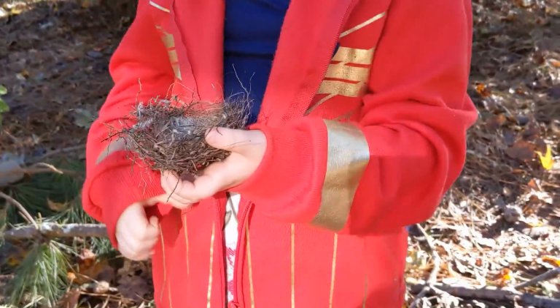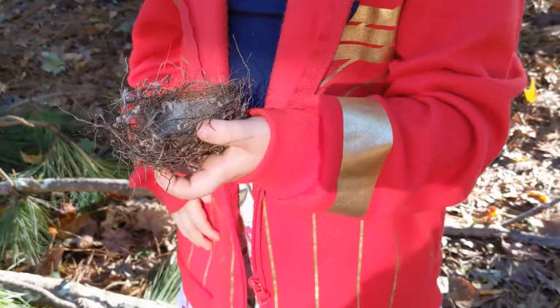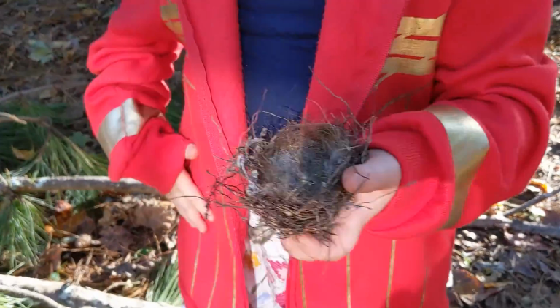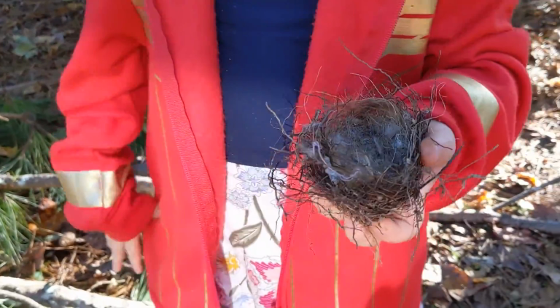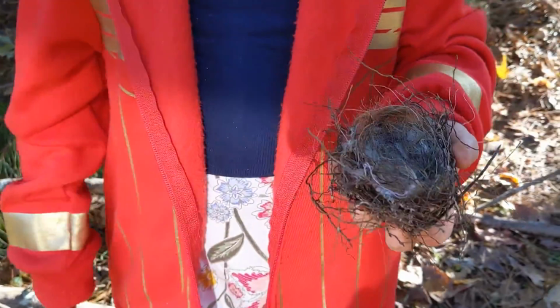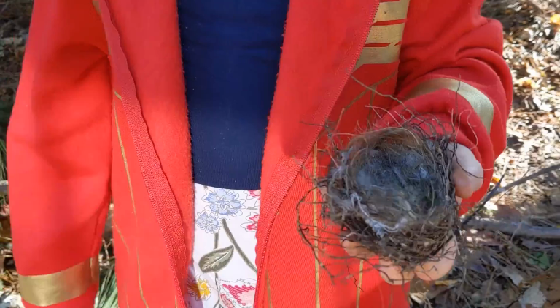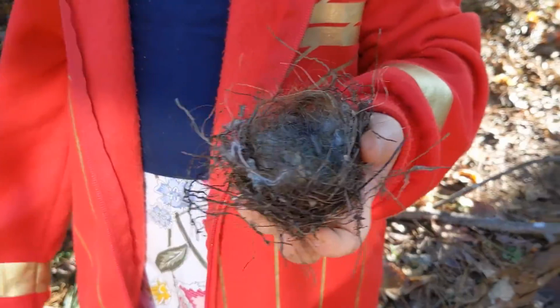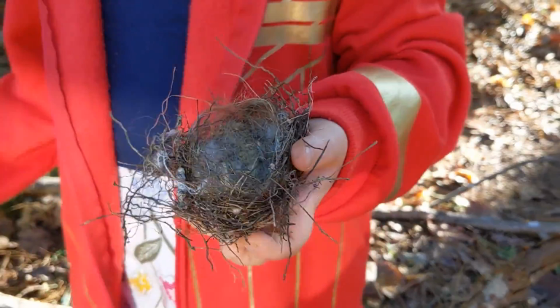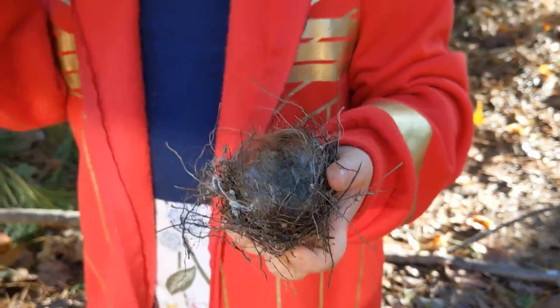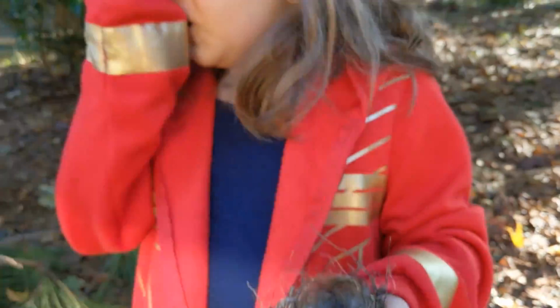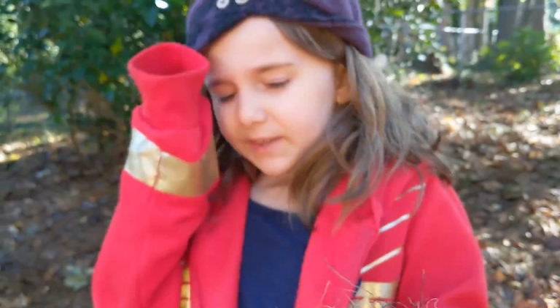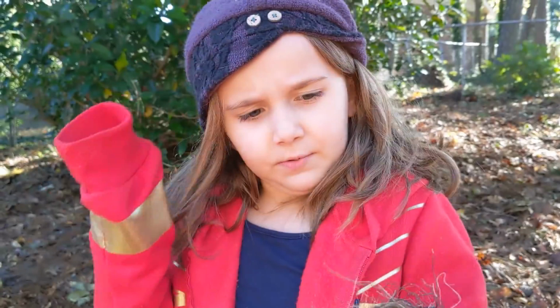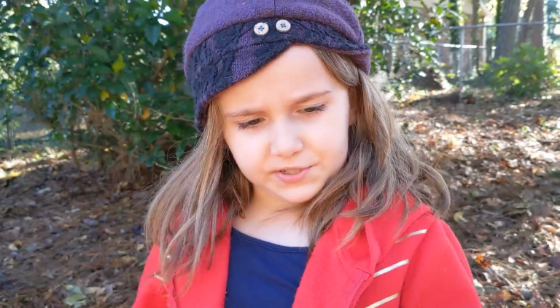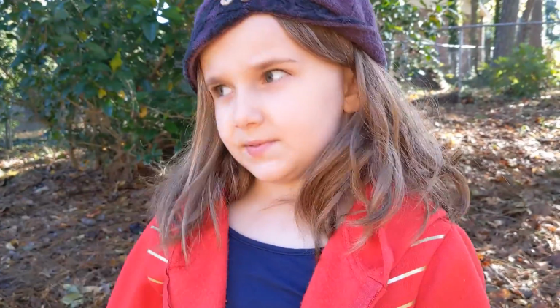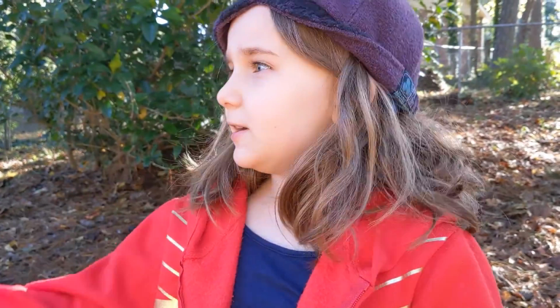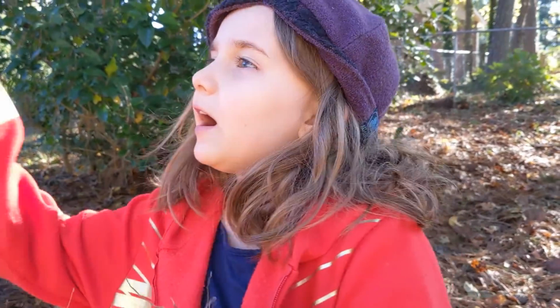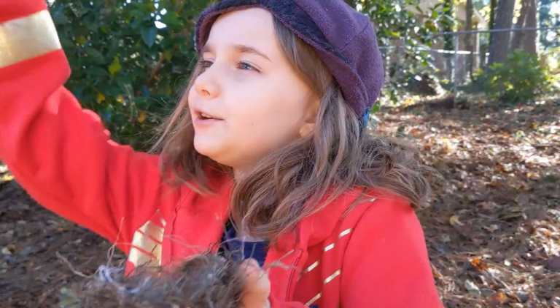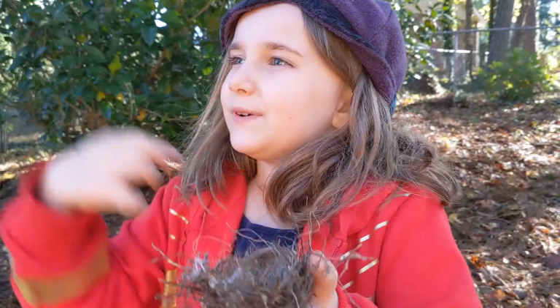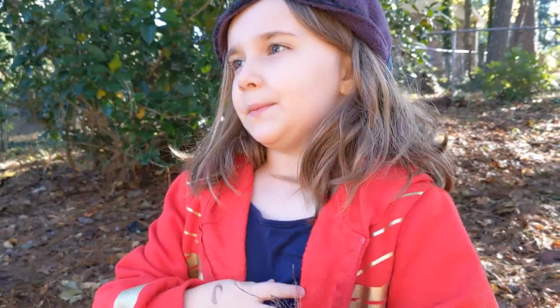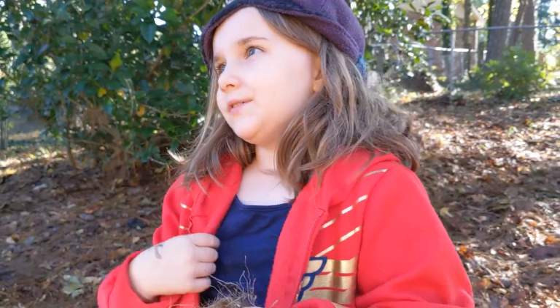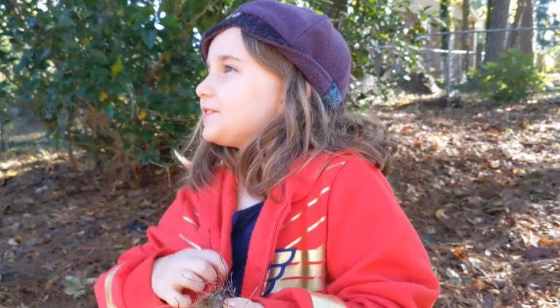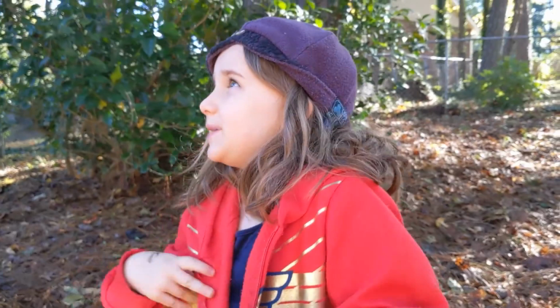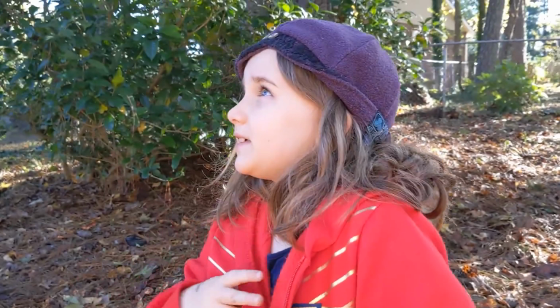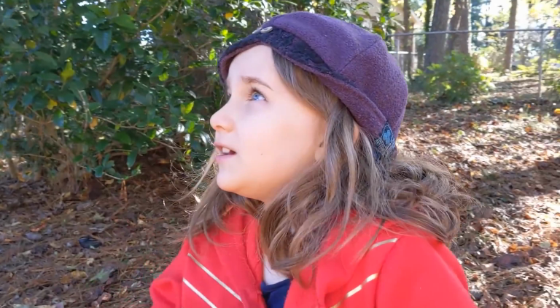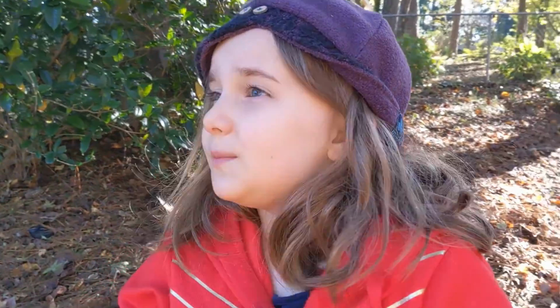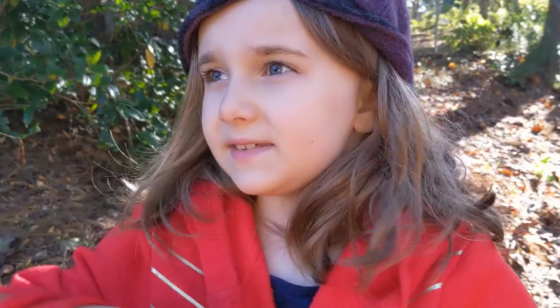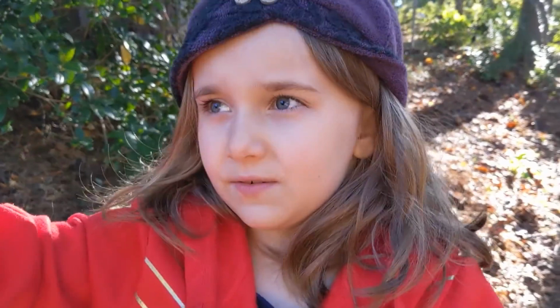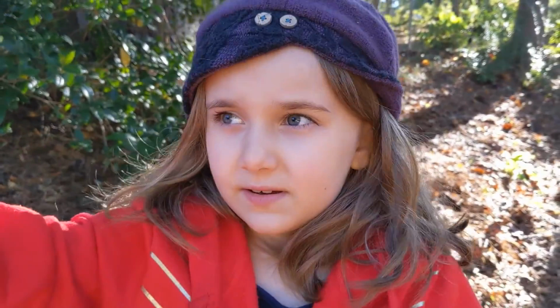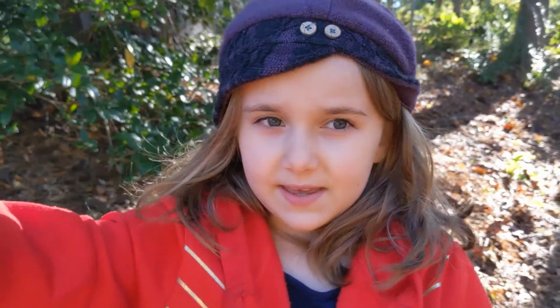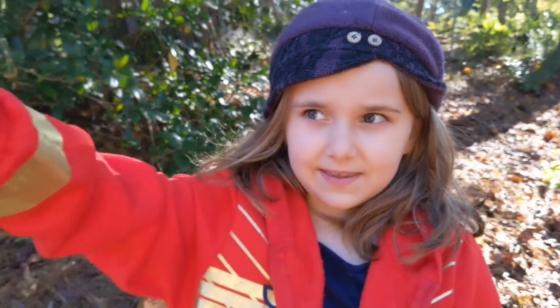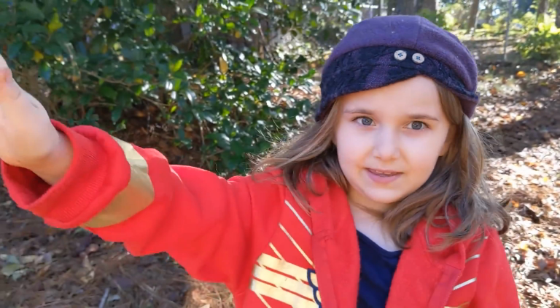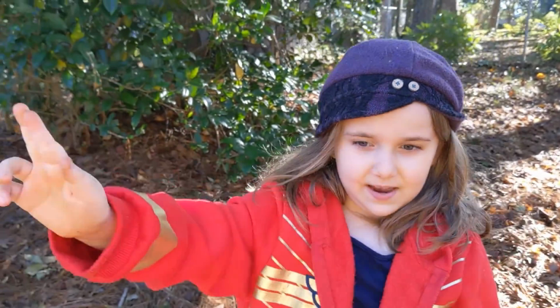Nests are not all like a bowl shape. I heard the weaver bird actually makes nests that hang down.